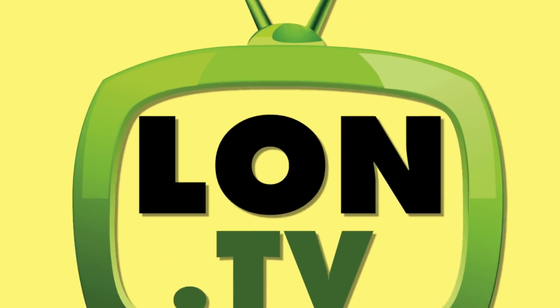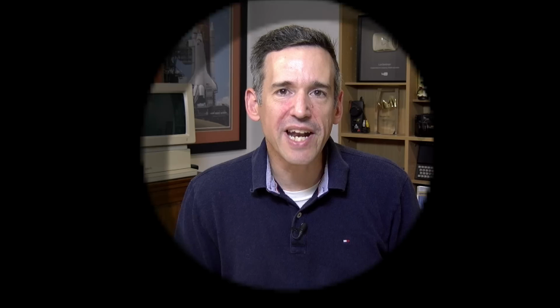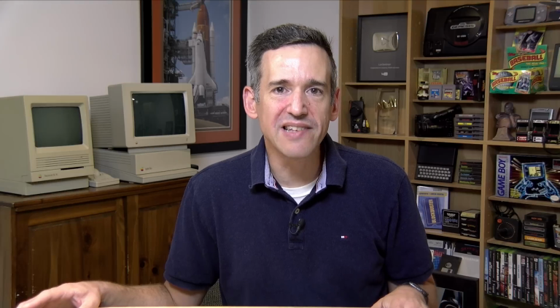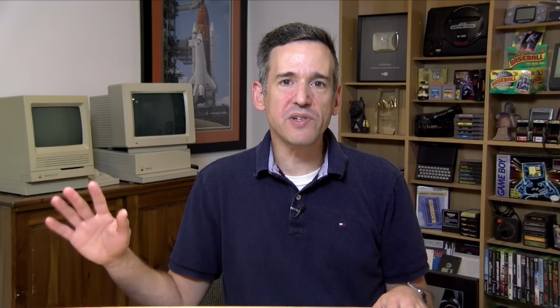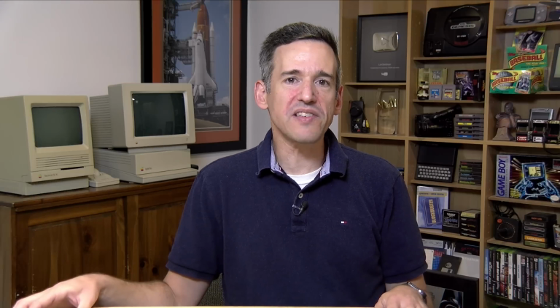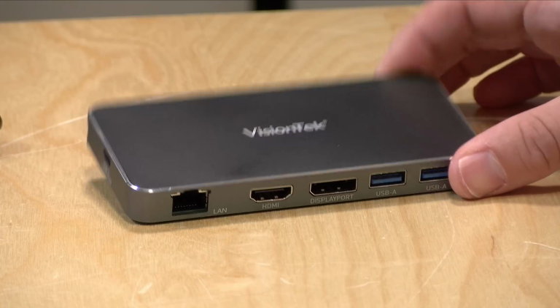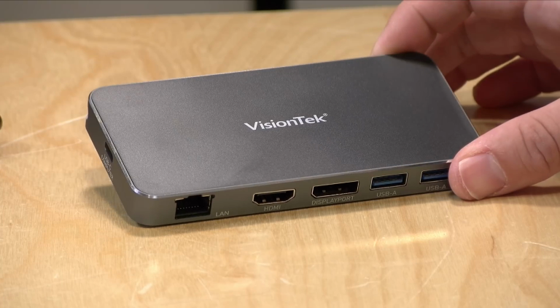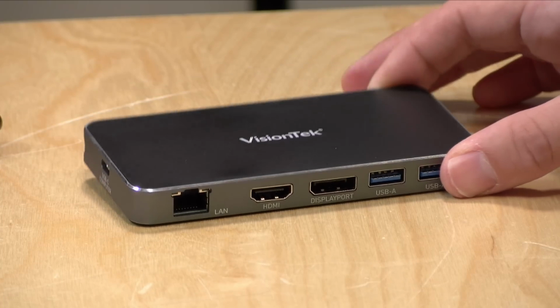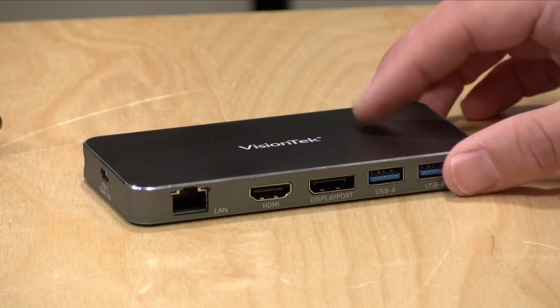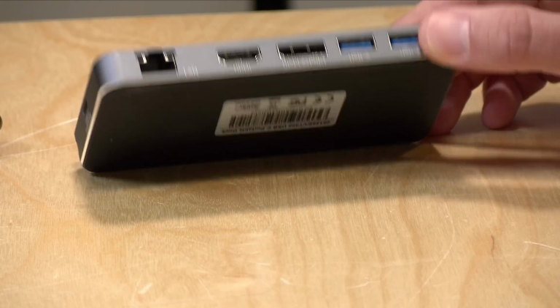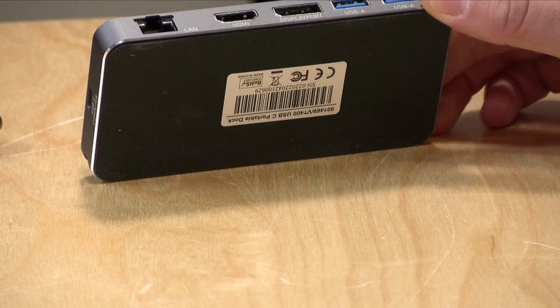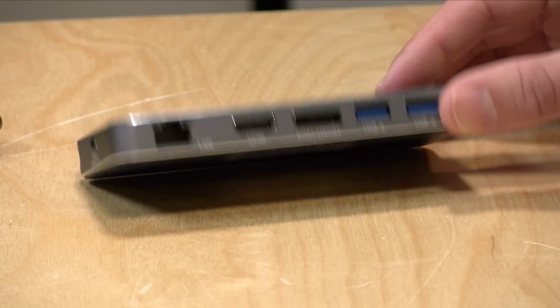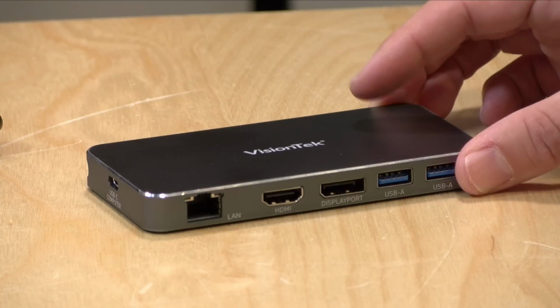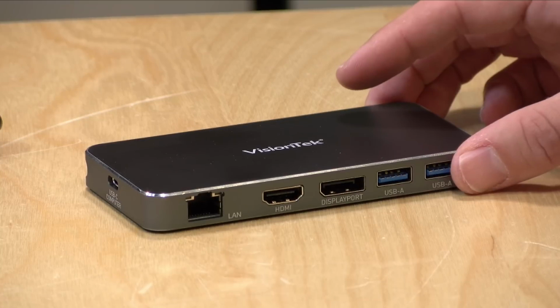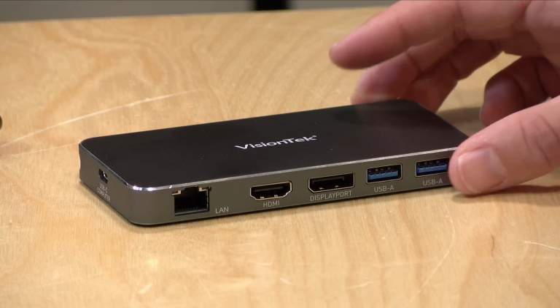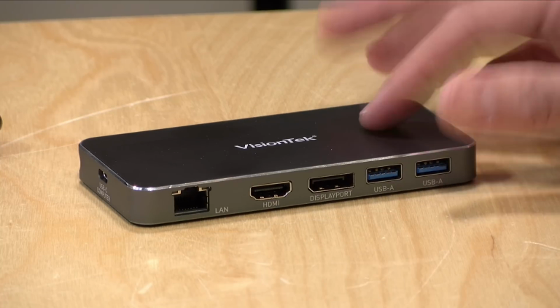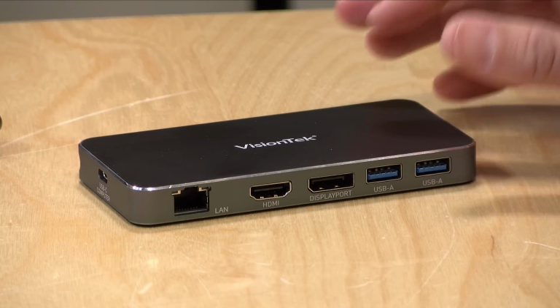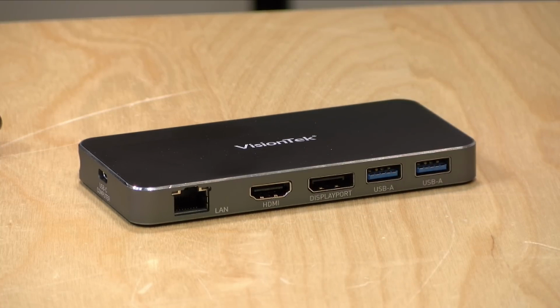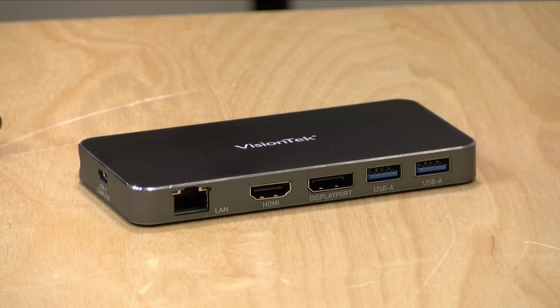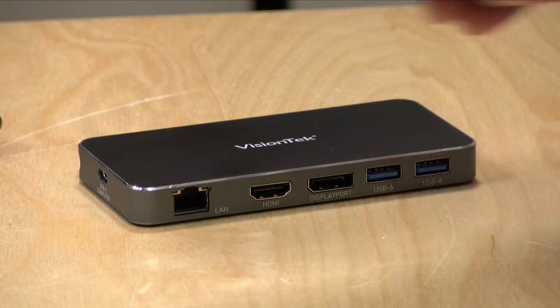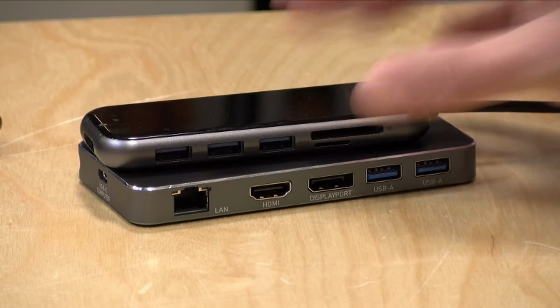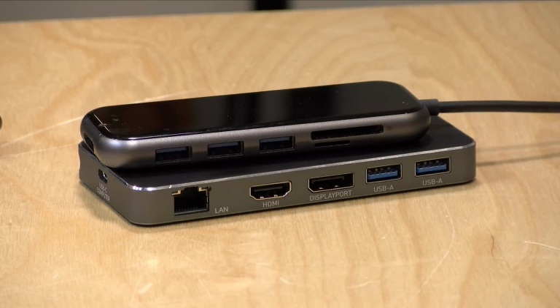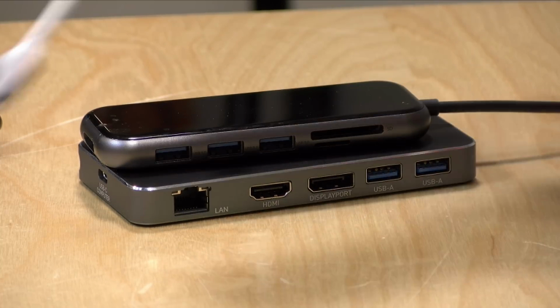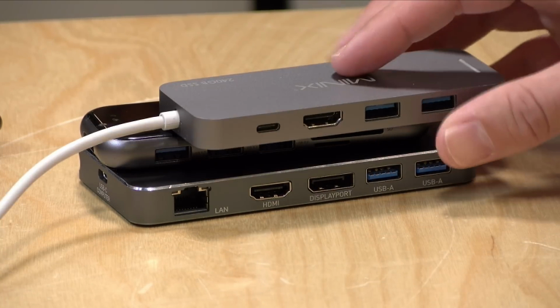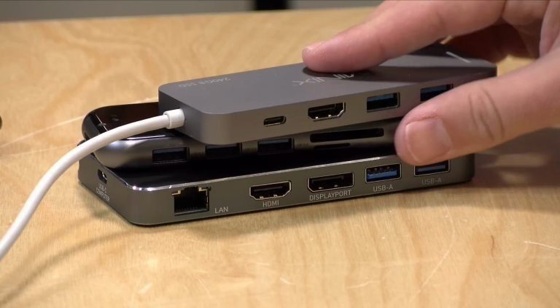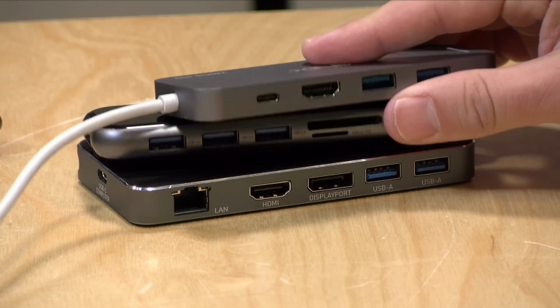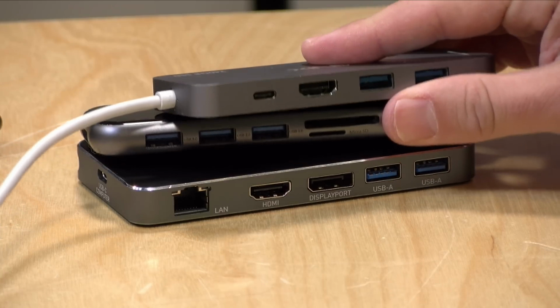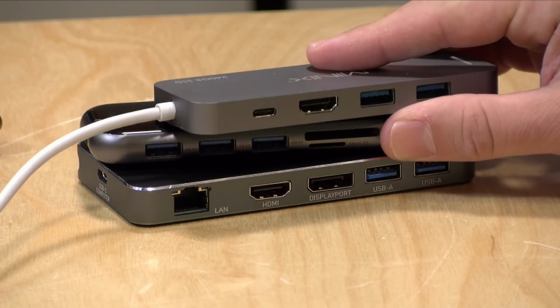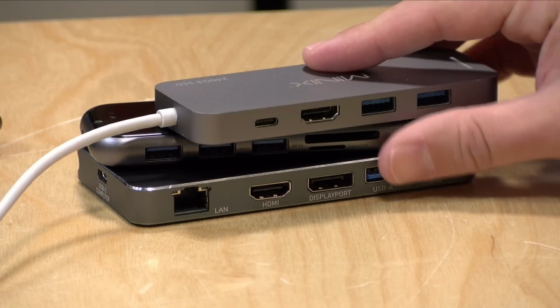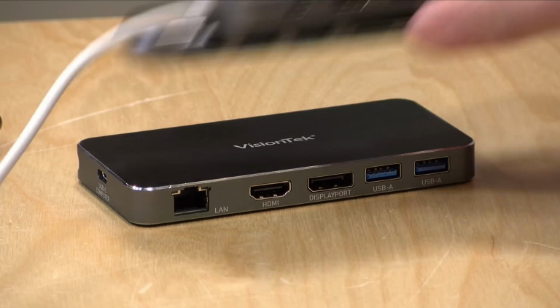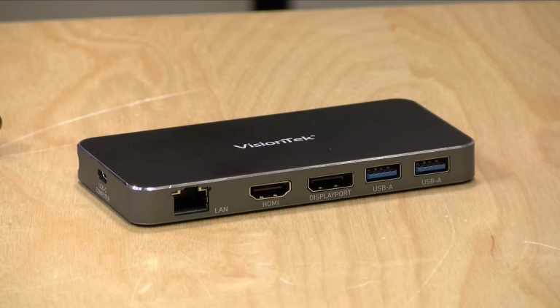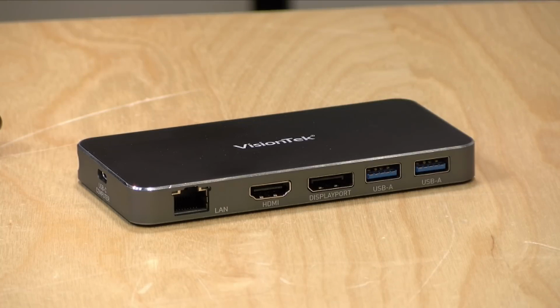Hey everybody, it's Lon Seidman. We're taking a look today at the Vision Tech VT400 USB Type-C Hub. These things are kind of a dime a dozen these days. I've got a bunch of them here as you can see and they all perform about the same and they have a different array of ports.